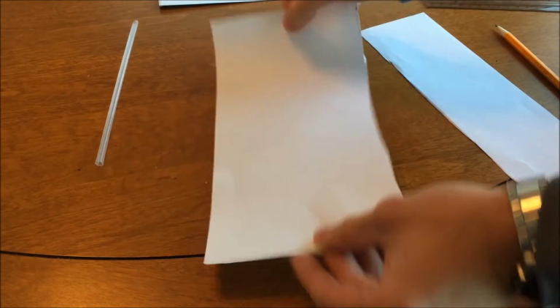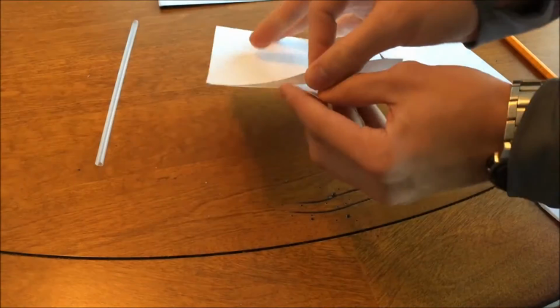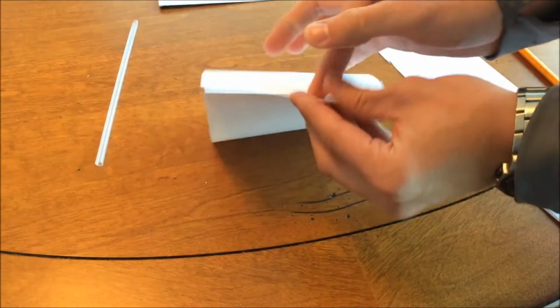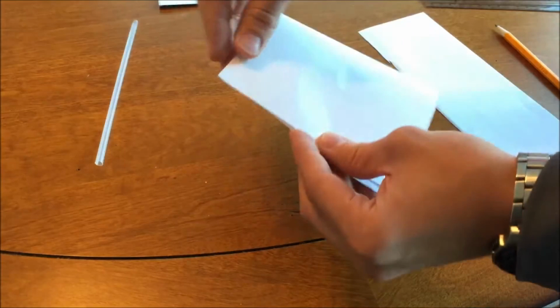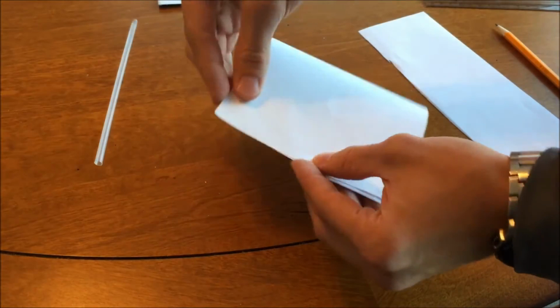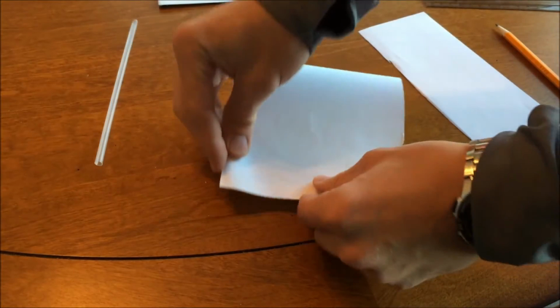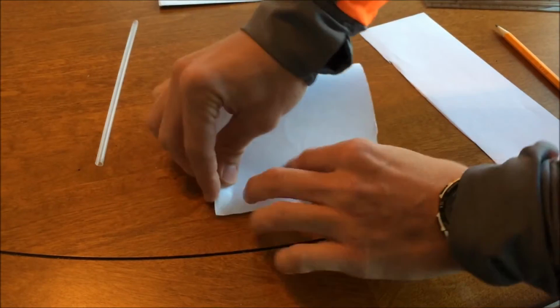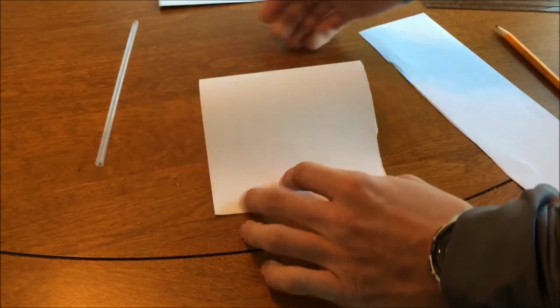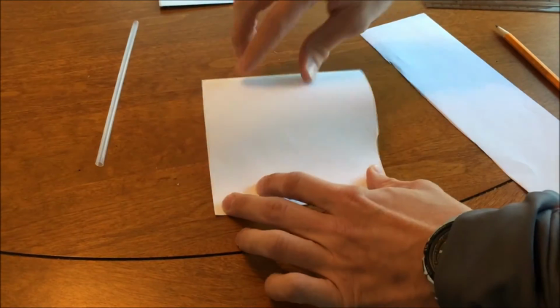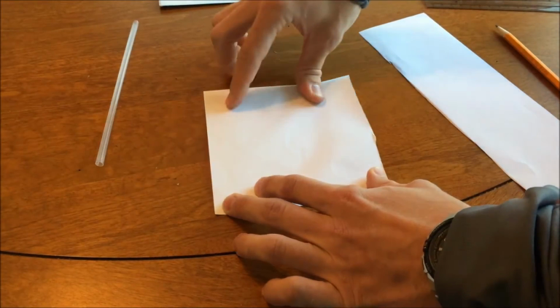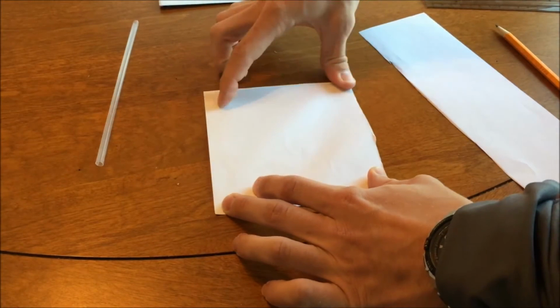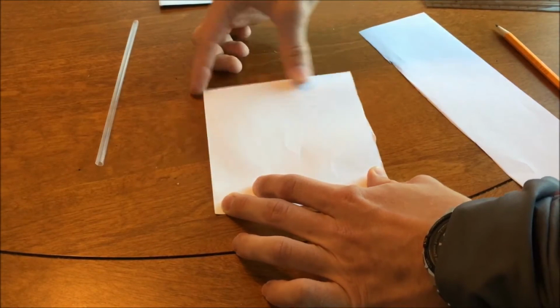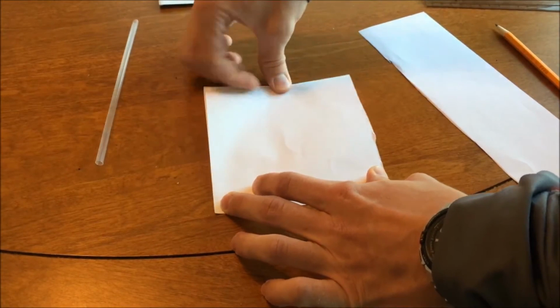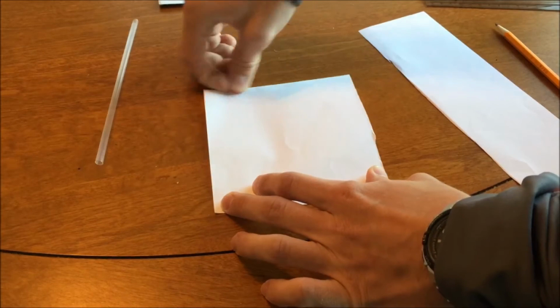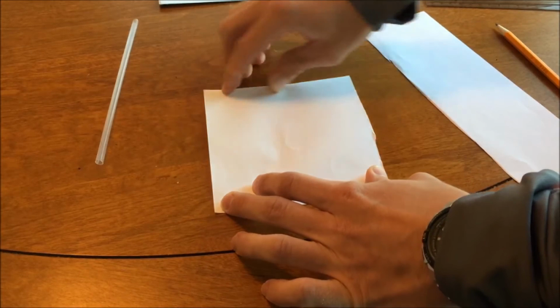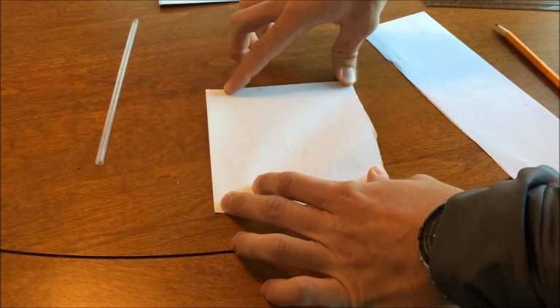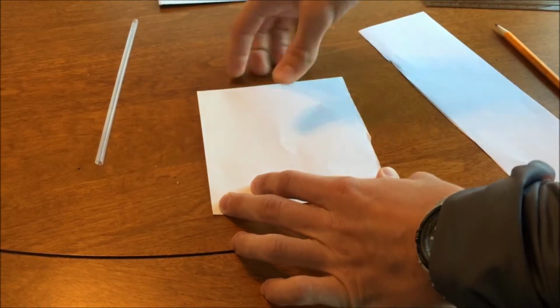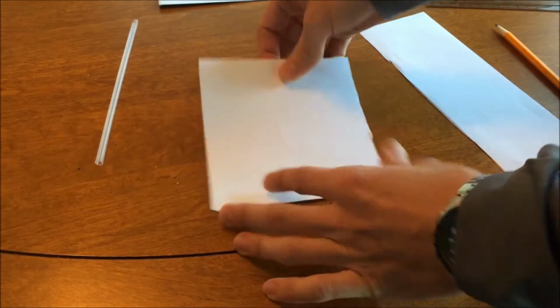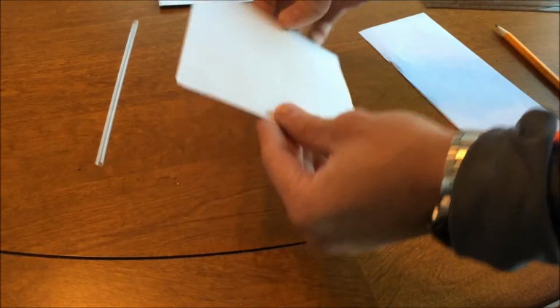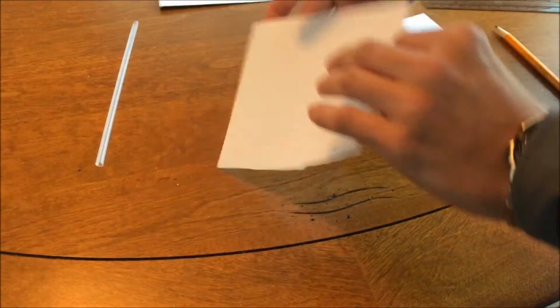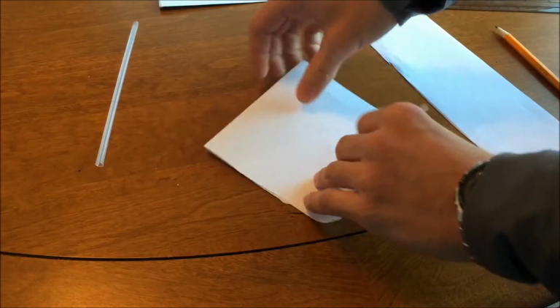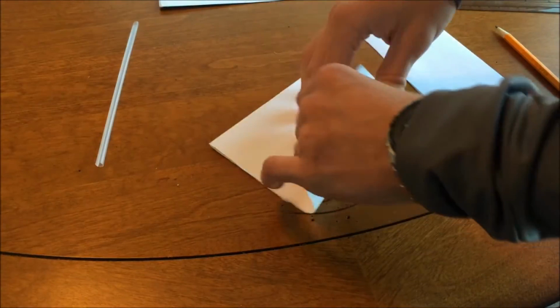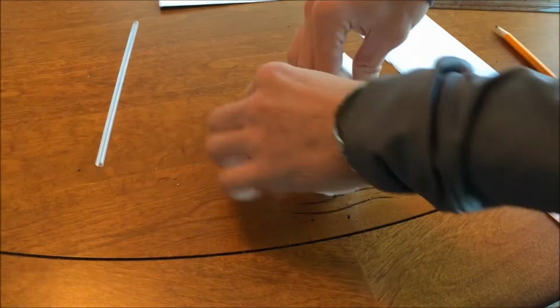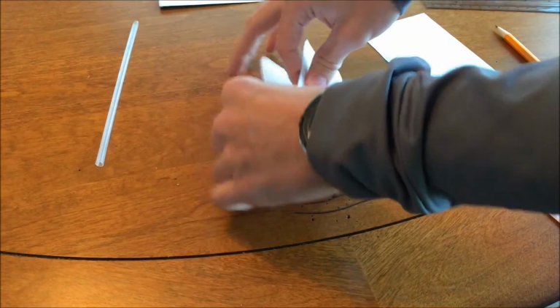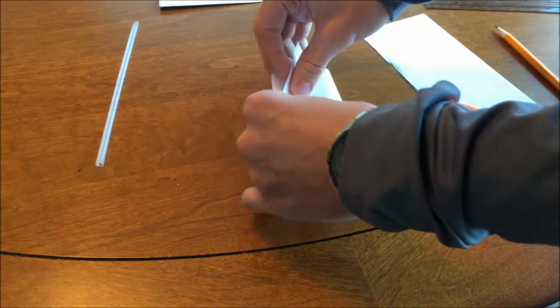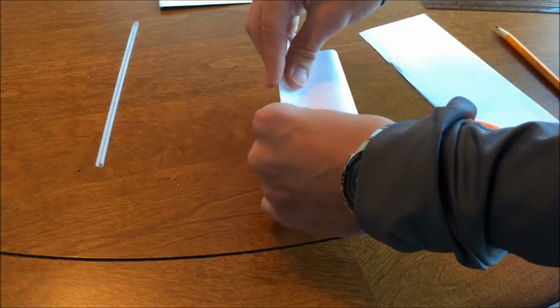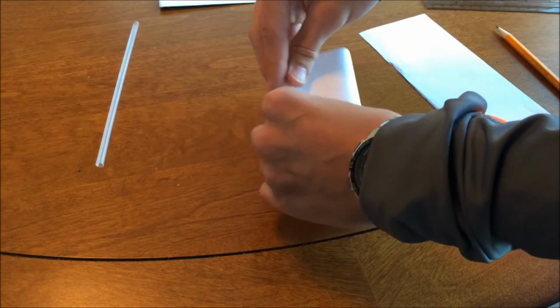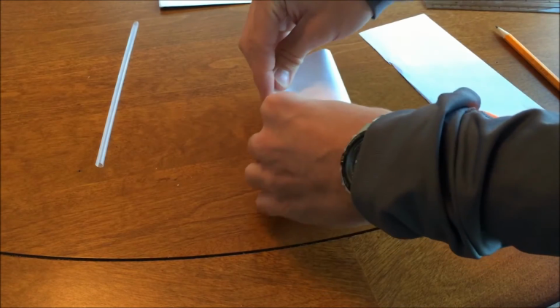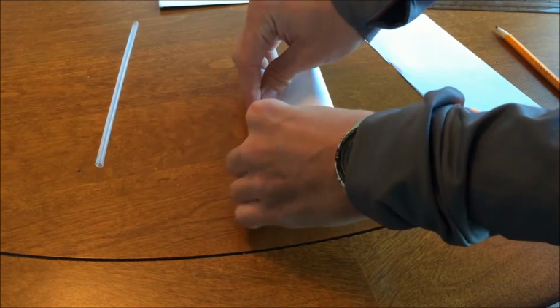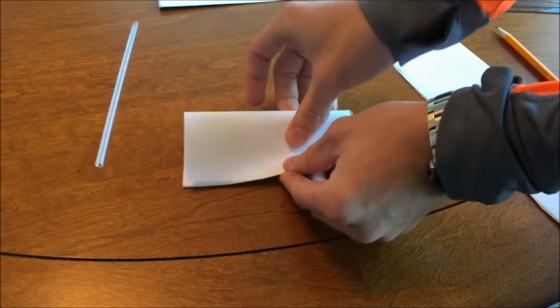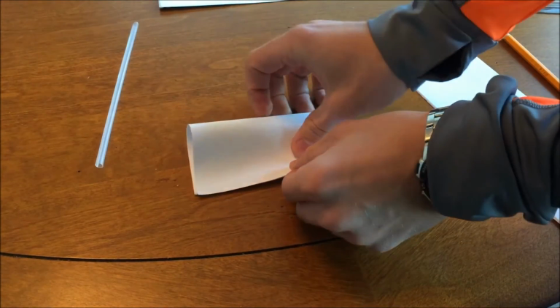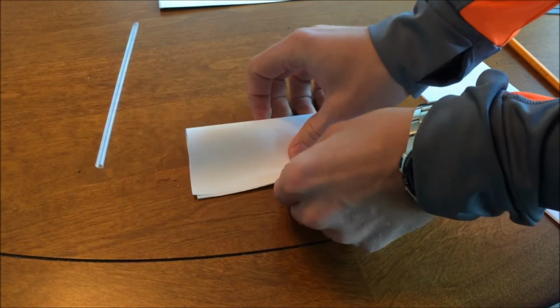The next step is to fold the 5 inch wide piece of paper in half. Fold the piece of paper in half. This will complete the raw shape of the airfoil.